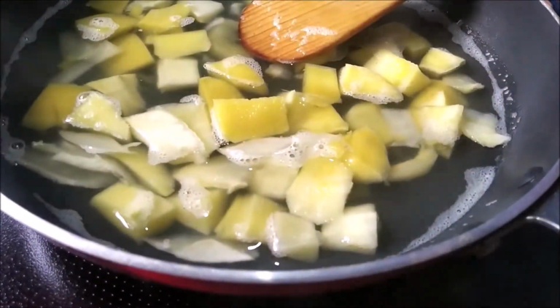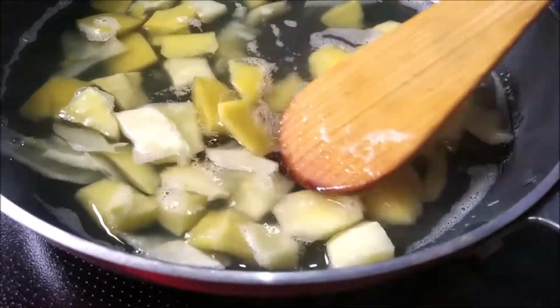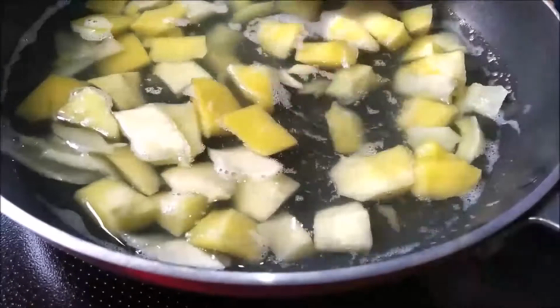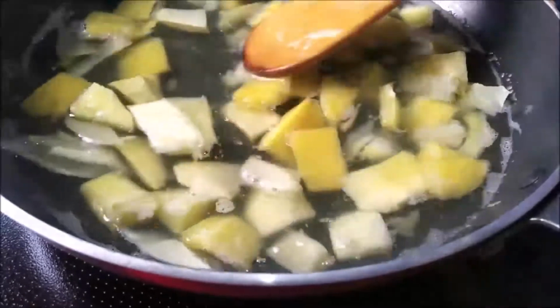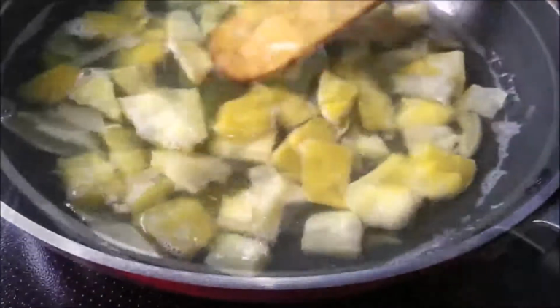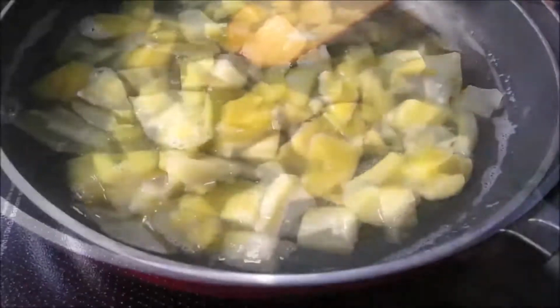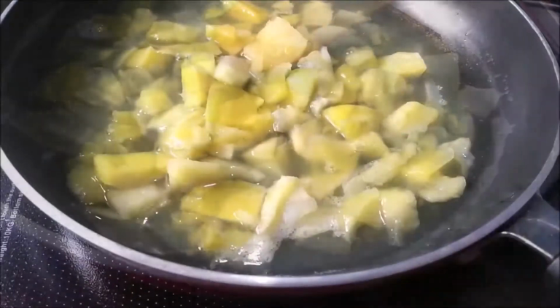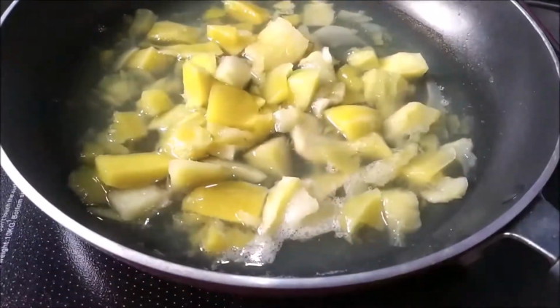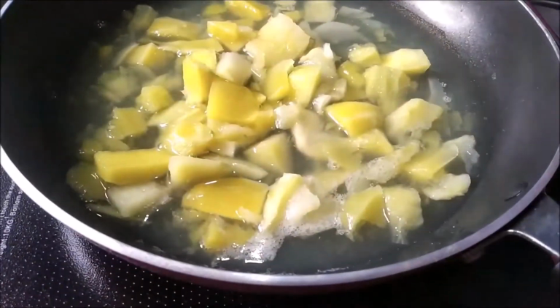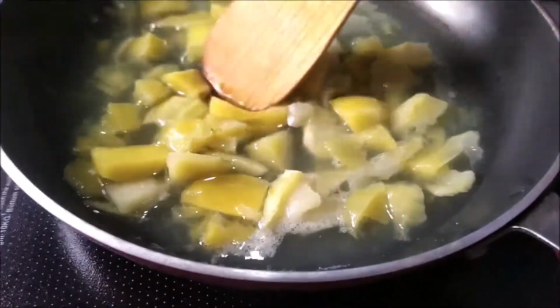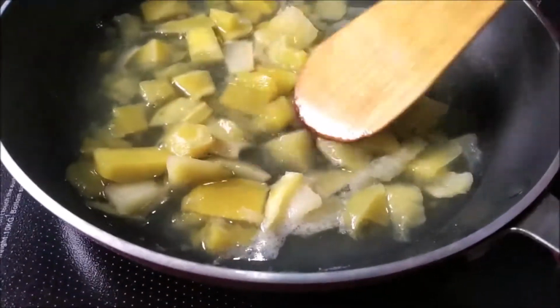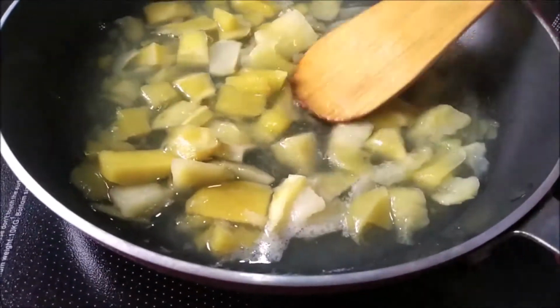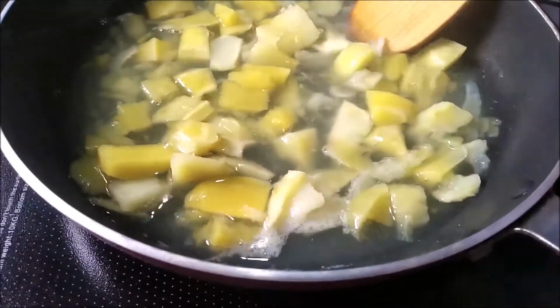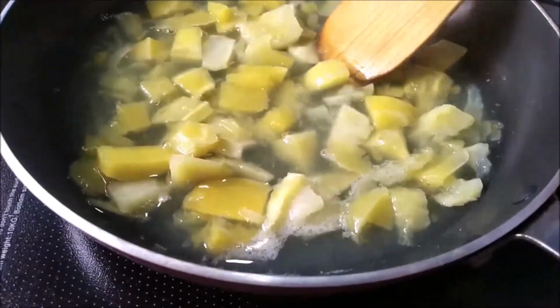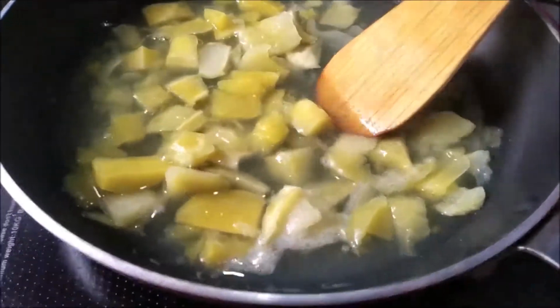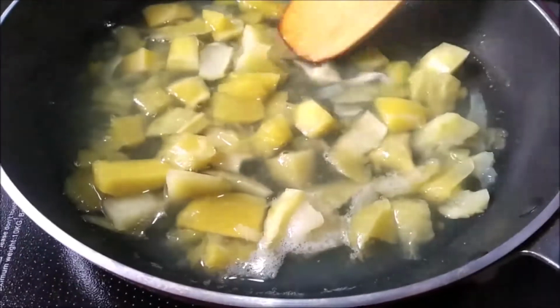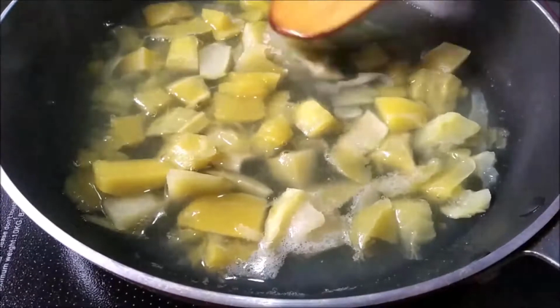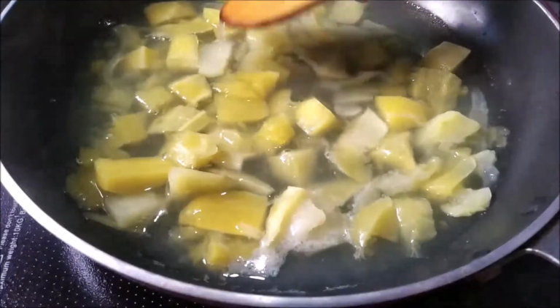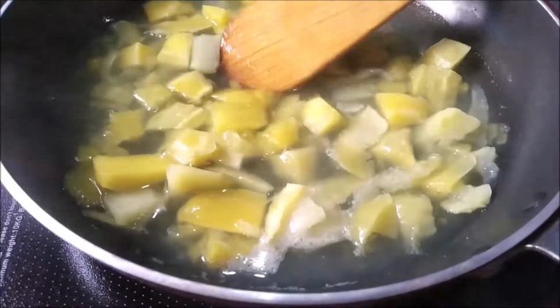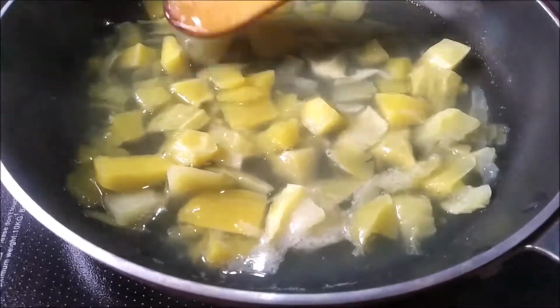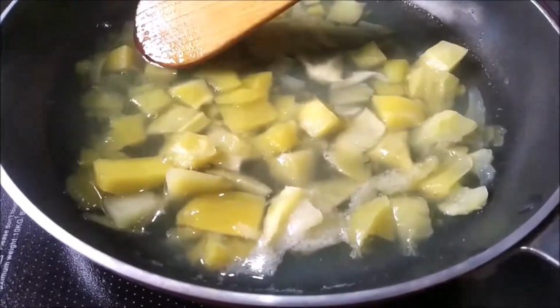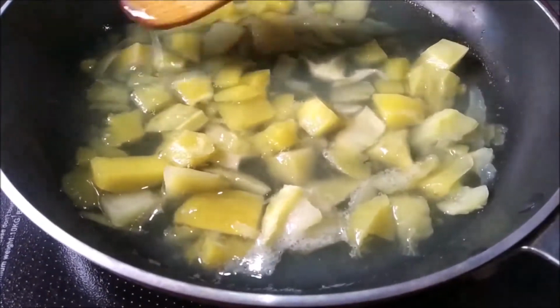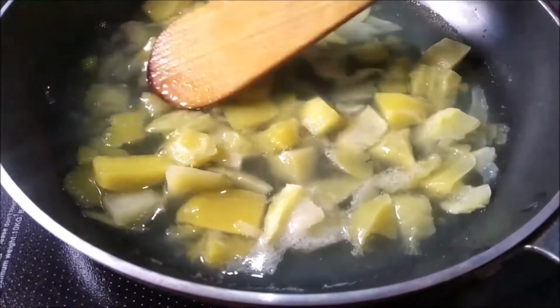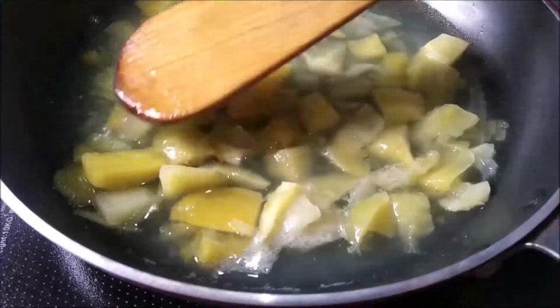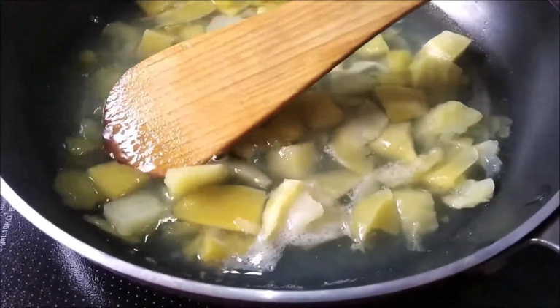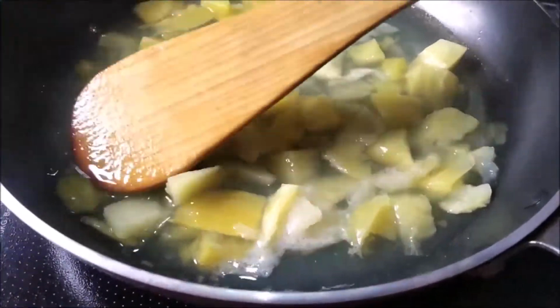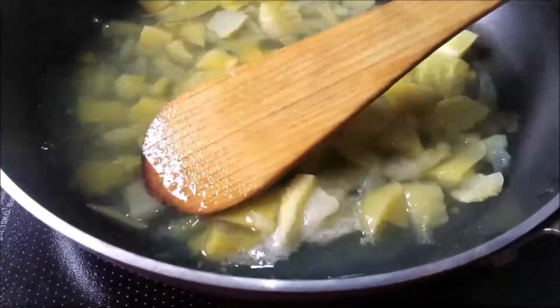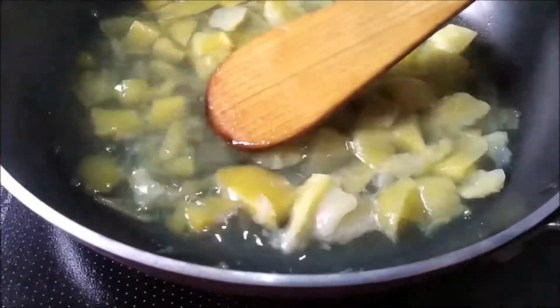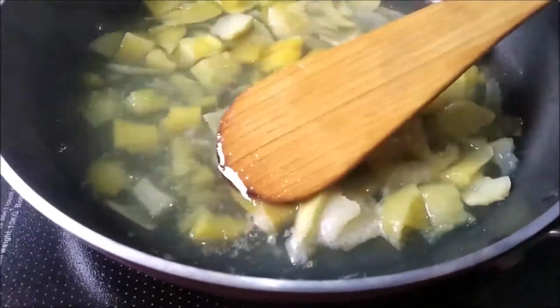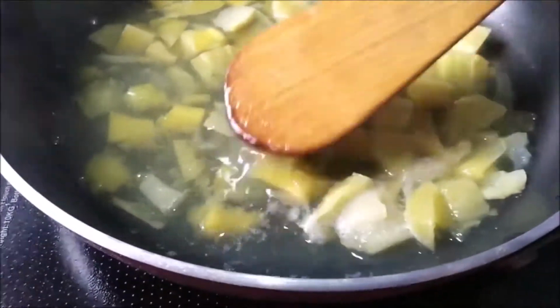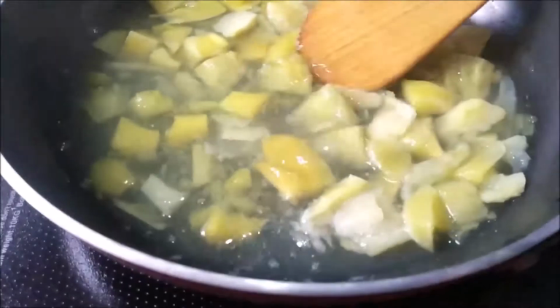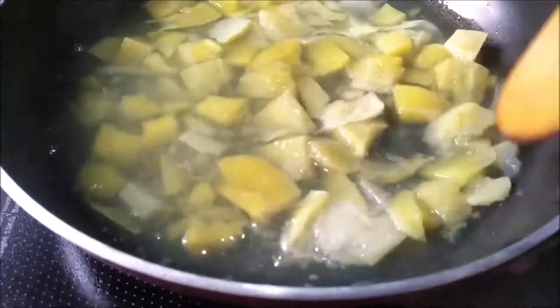As you can see, the pulp is almost ready. Now let it cool and strain the pulp as much as you can. If you want, you can grind it too — it's up to you, but I'm not grinding it.